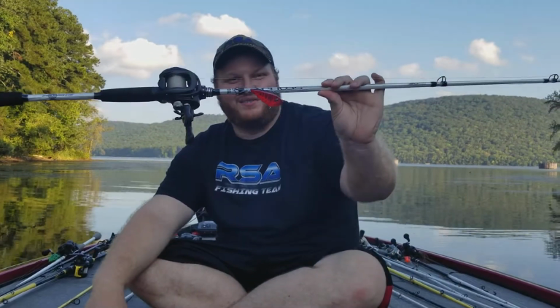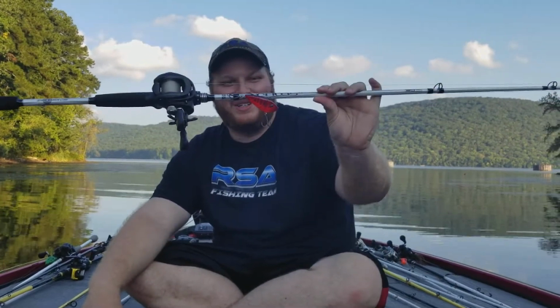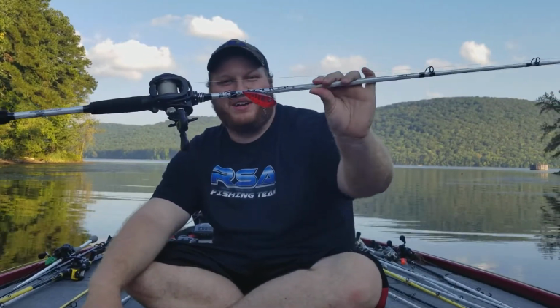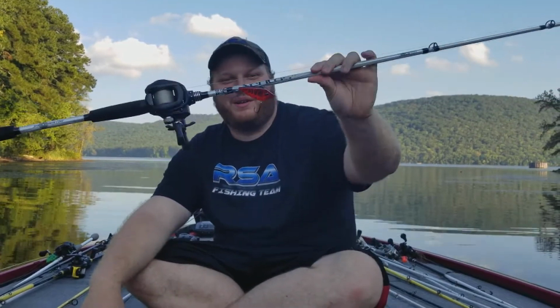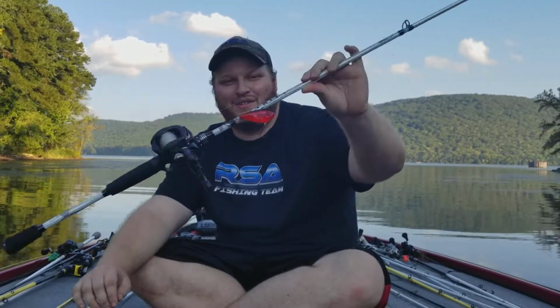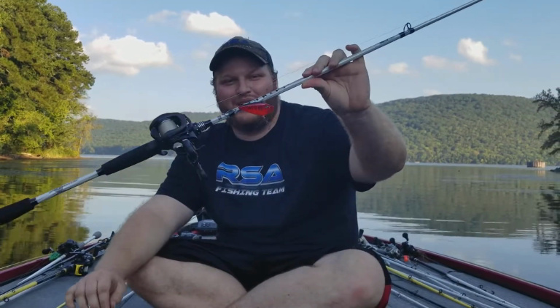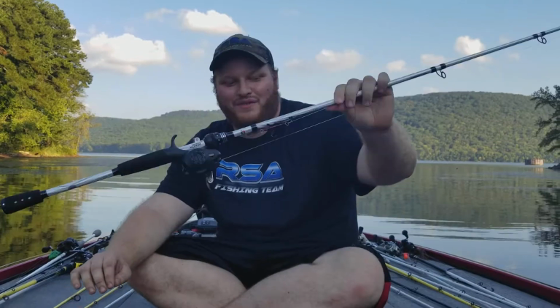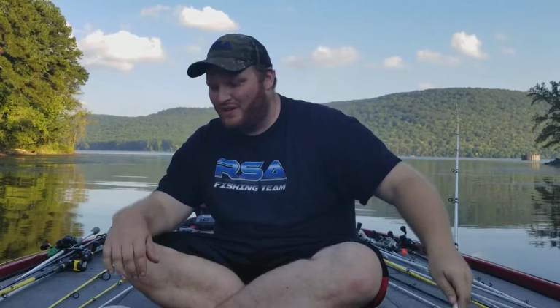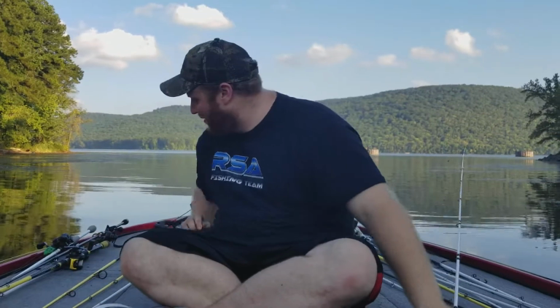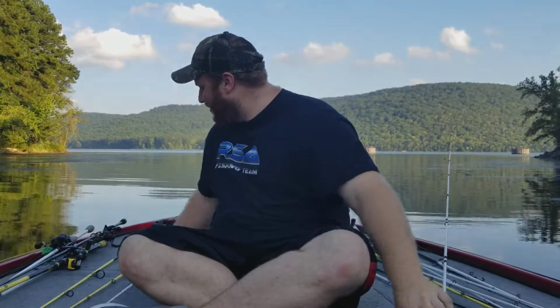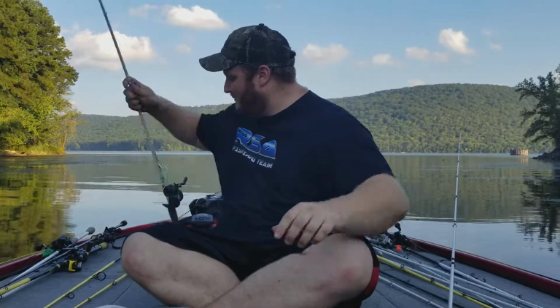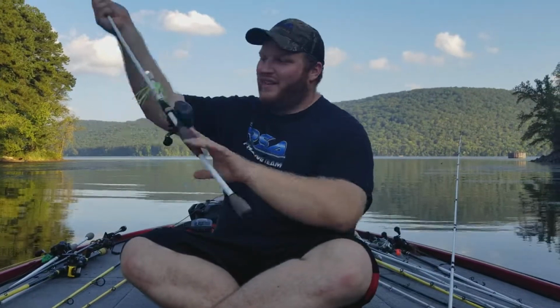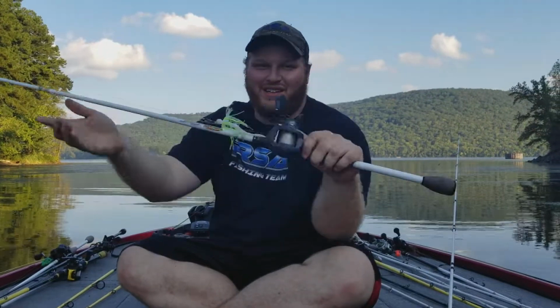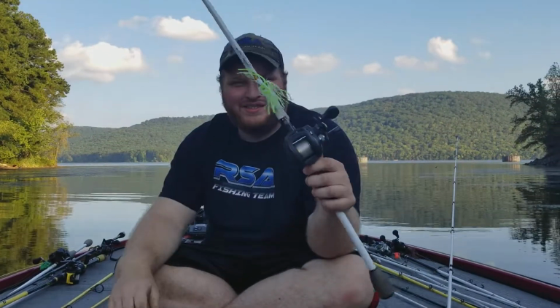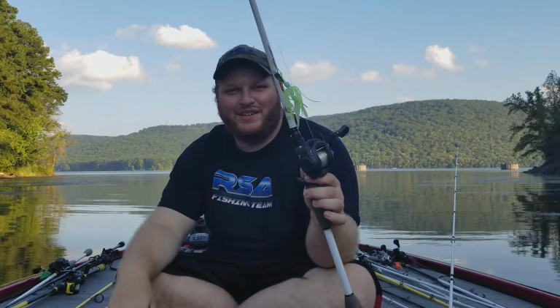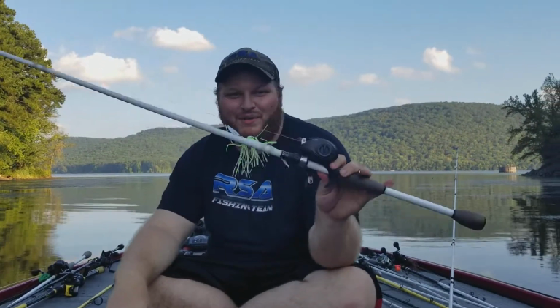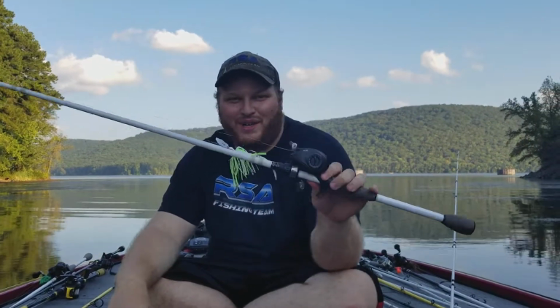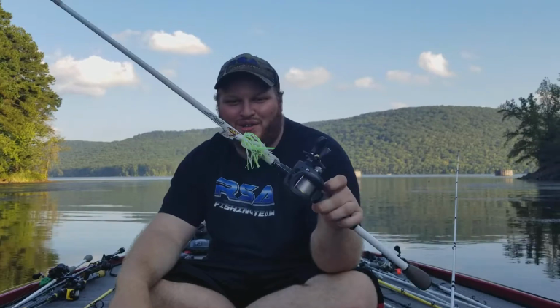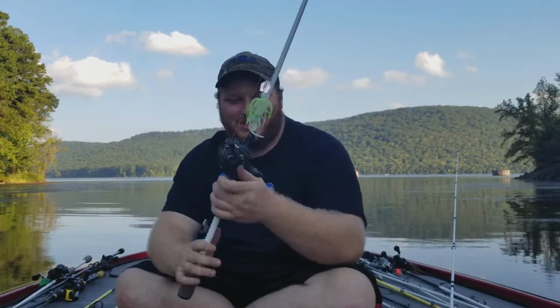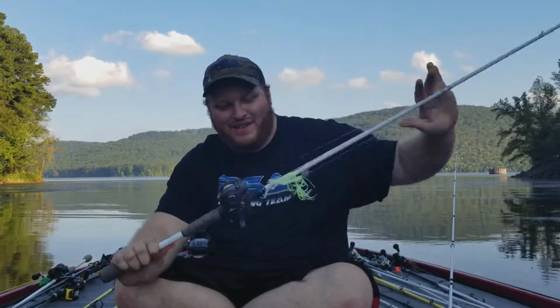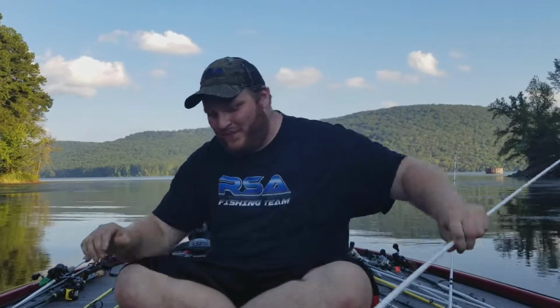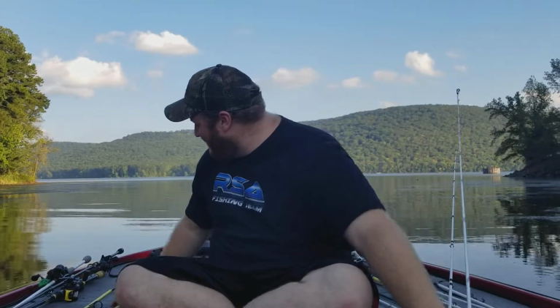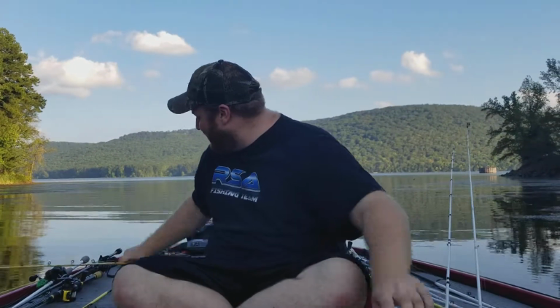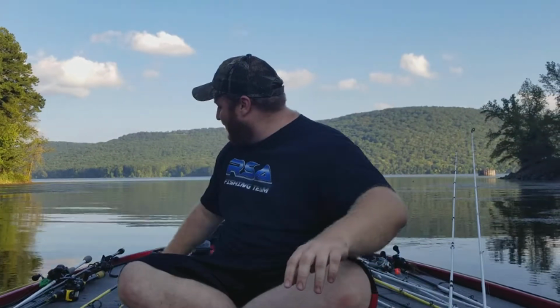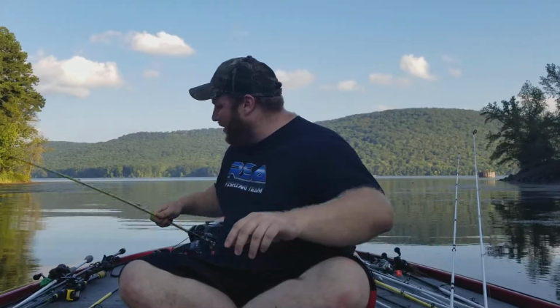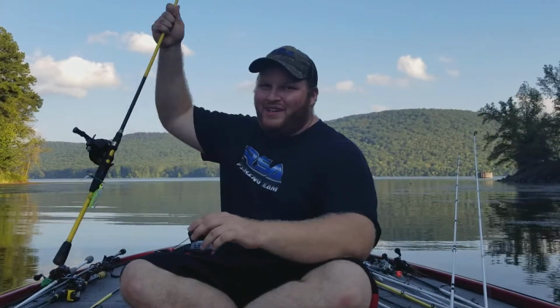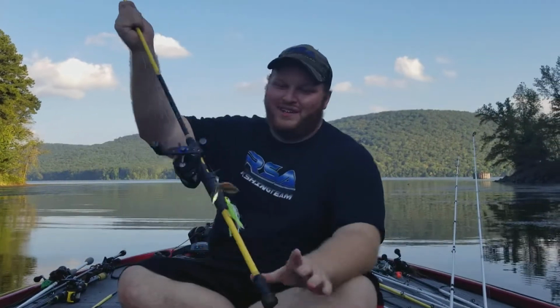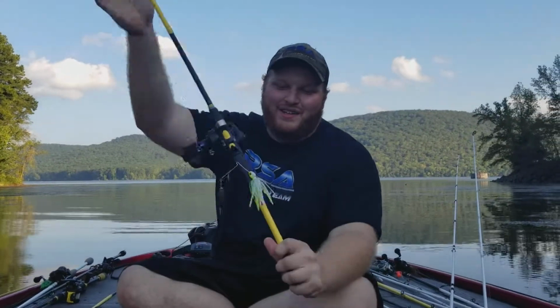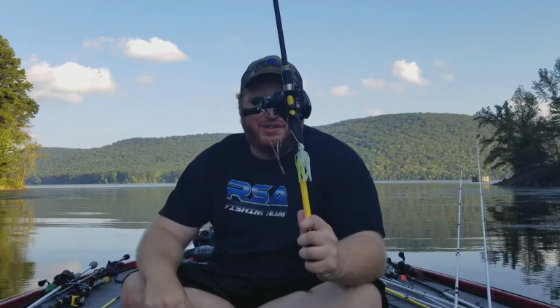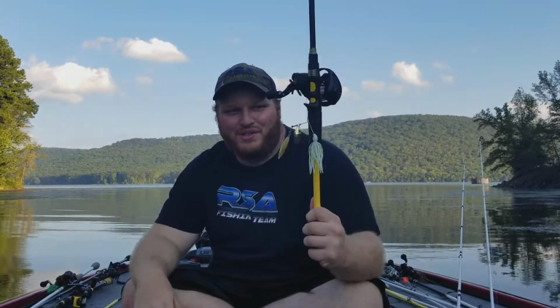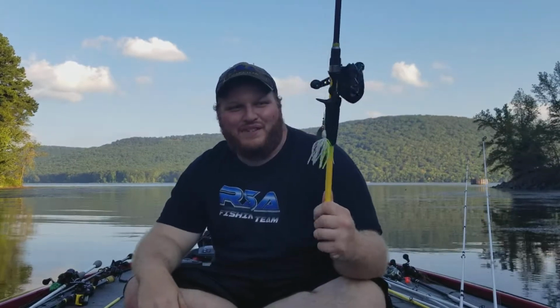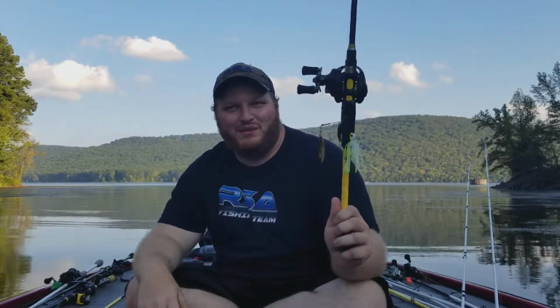...your Red Eye Shad Rattletrap in the red crawfish color, the Z-Man Chatterbait White and Chartreuse, and the White and Chartreuse Half-Ounce Spinnerbait.